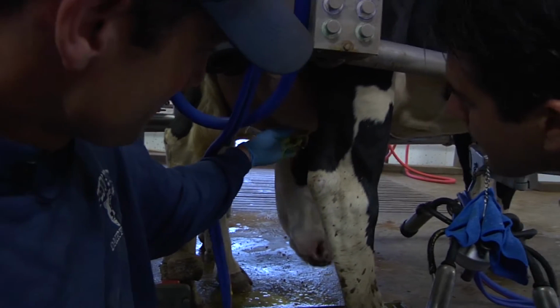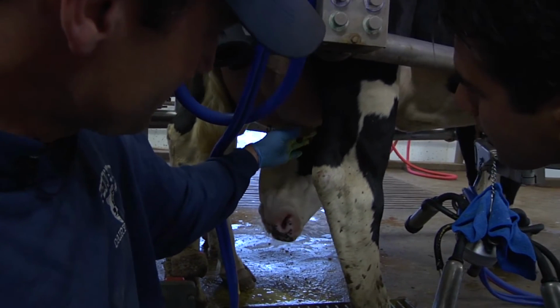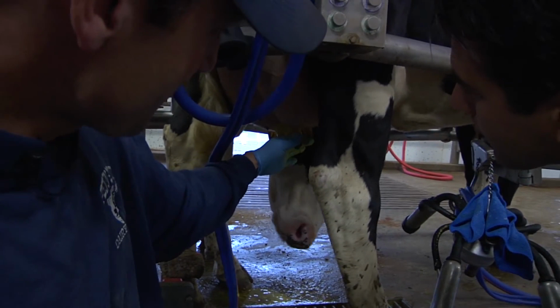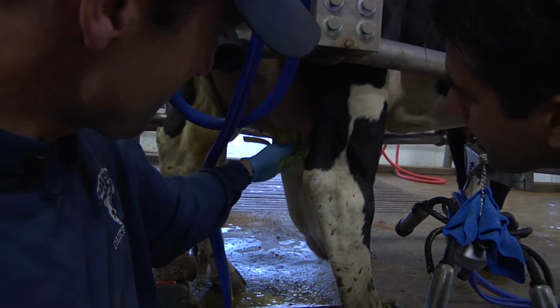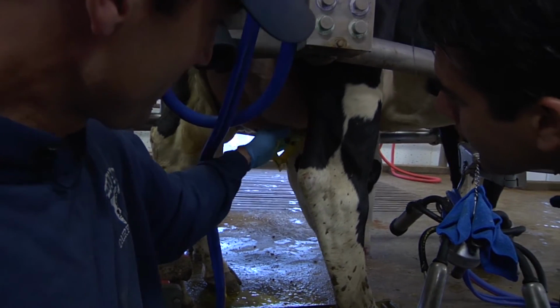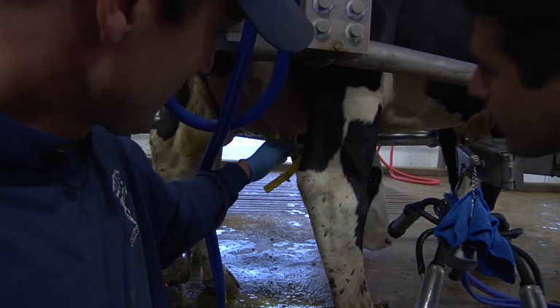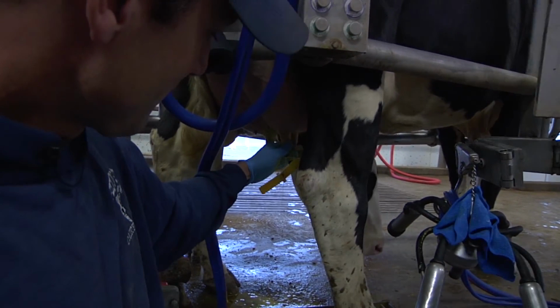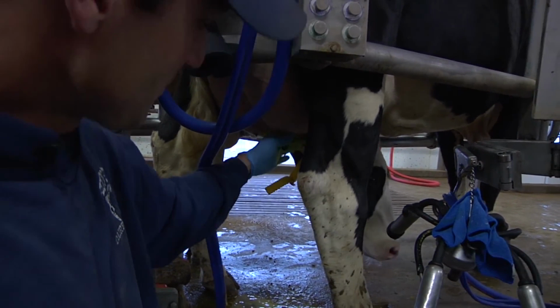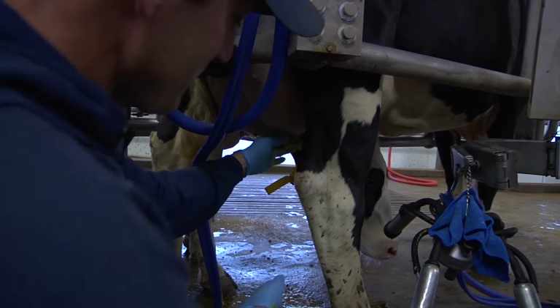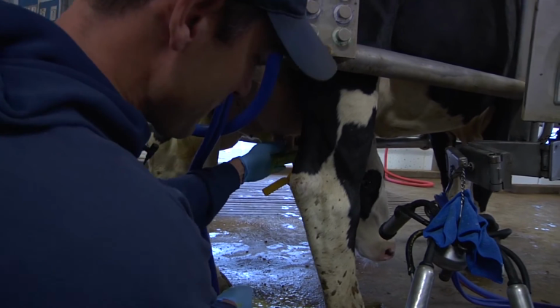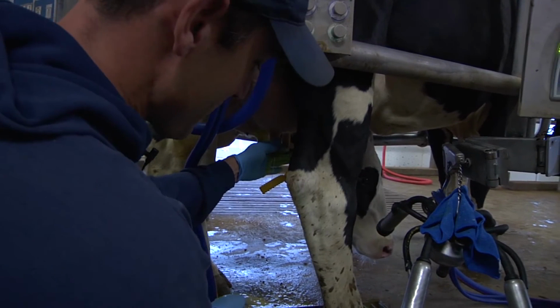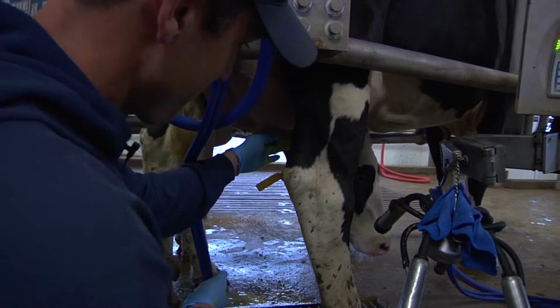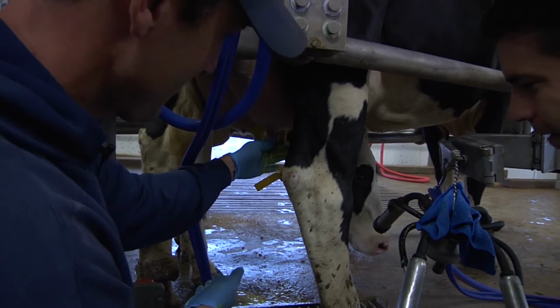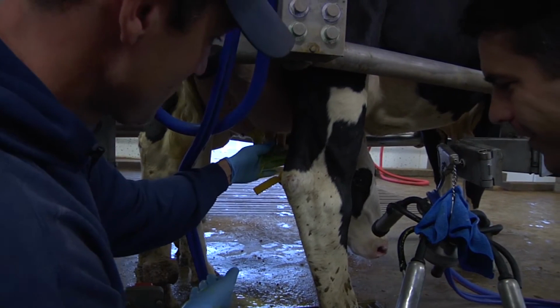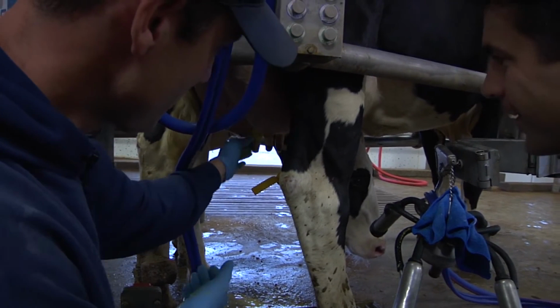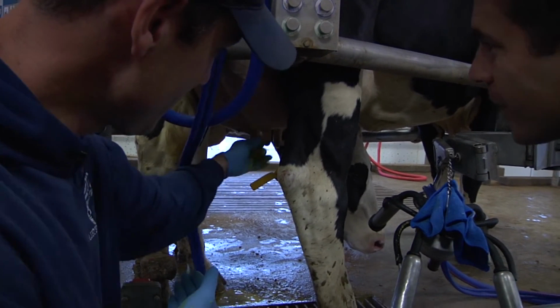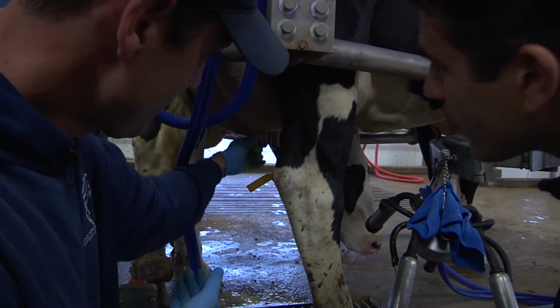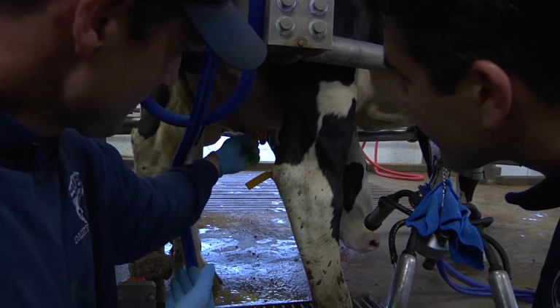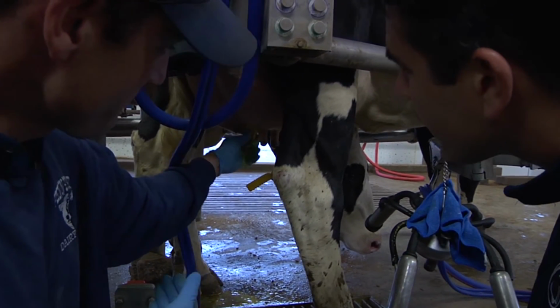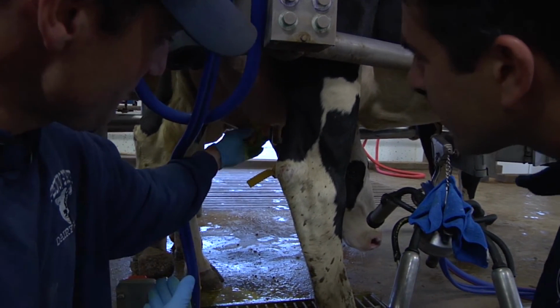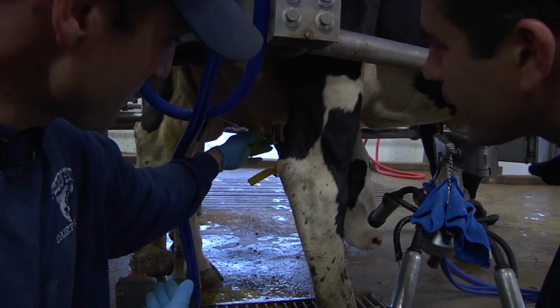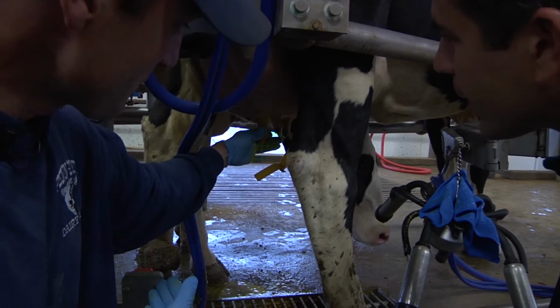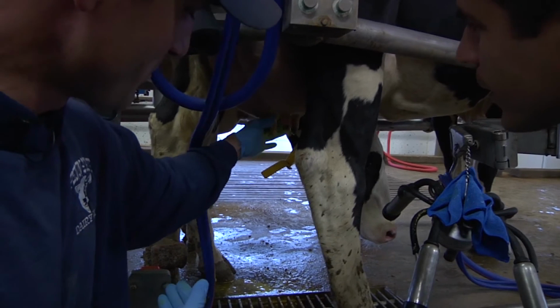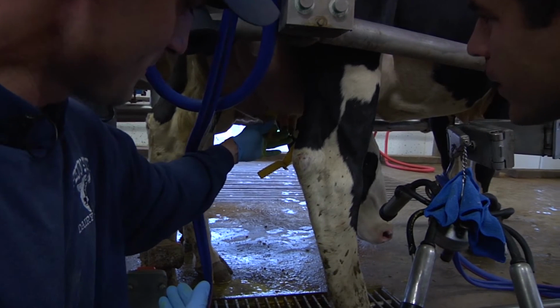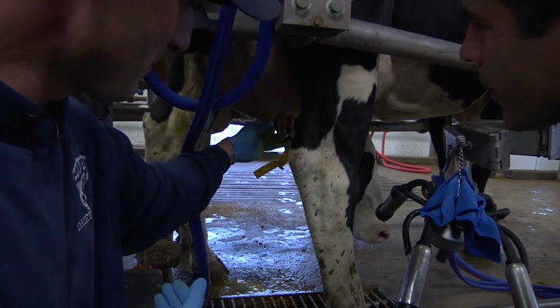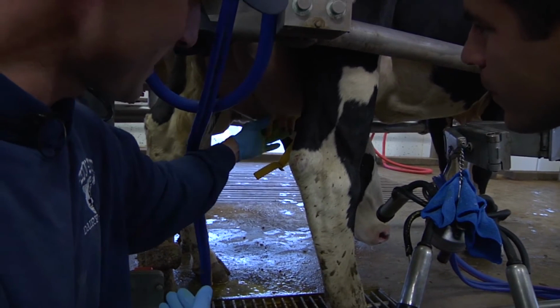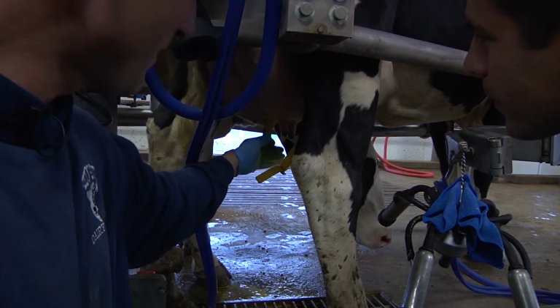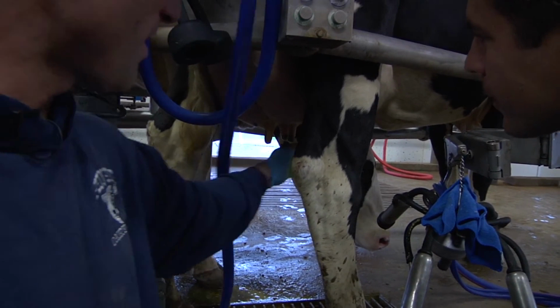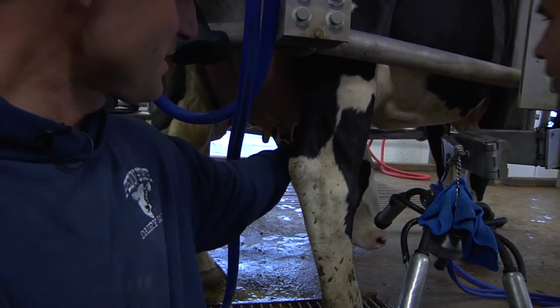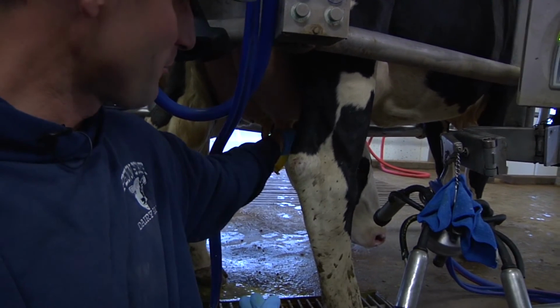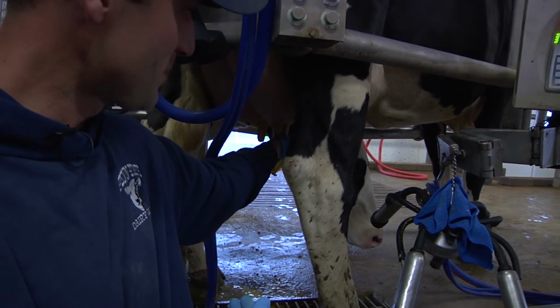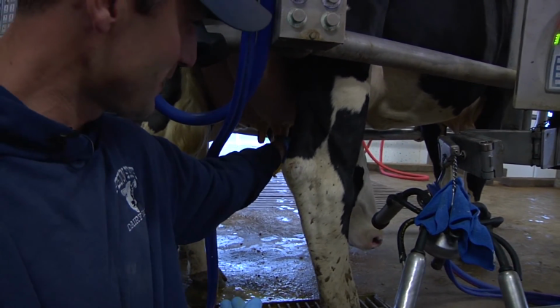We're gonna squeeze from the top to the bottom and try to squeeze a little bit of this milk out. What we're looking for here is to make sure the milk looks normal and that this cow doesn't have any problems — this is one of the first places we'll see it.